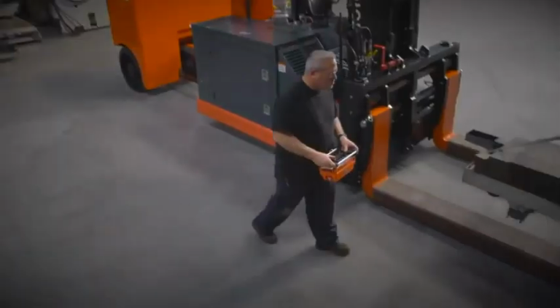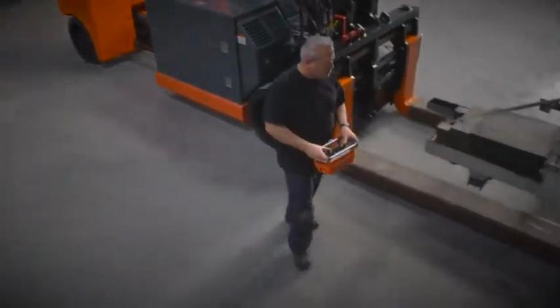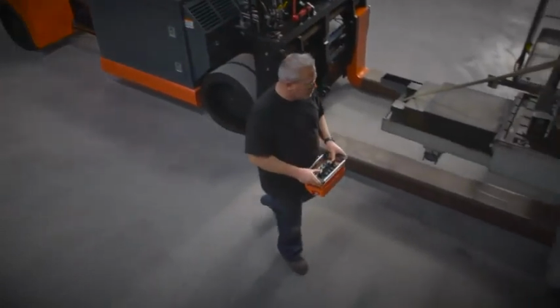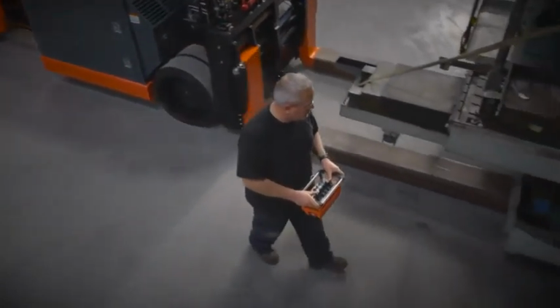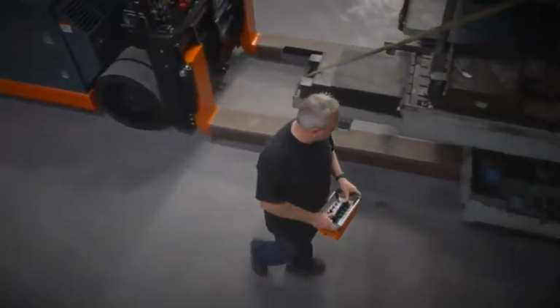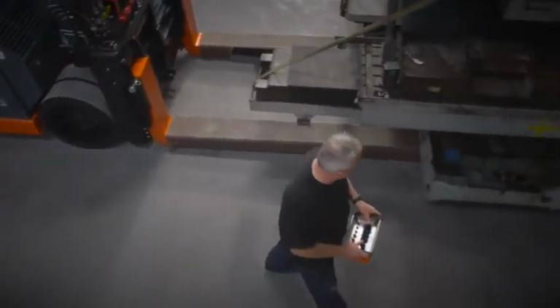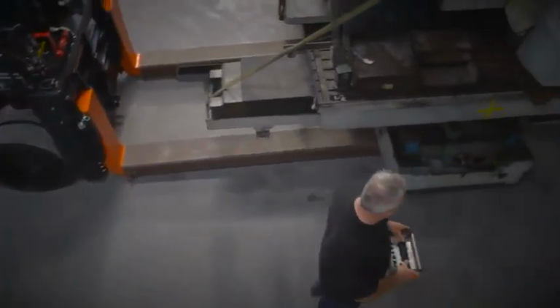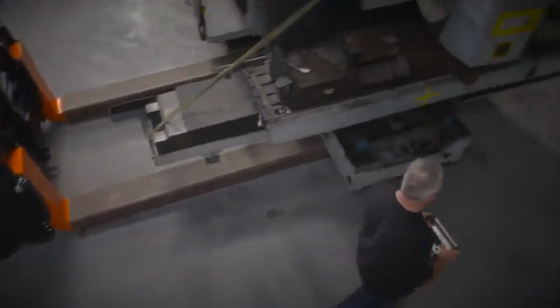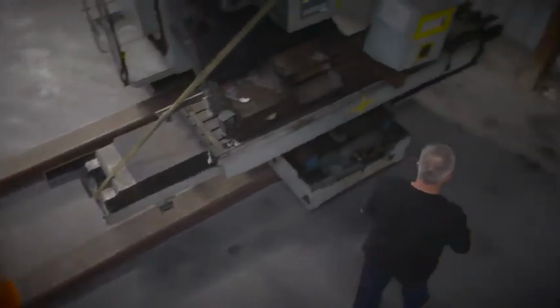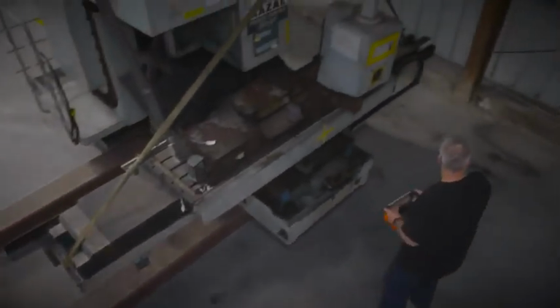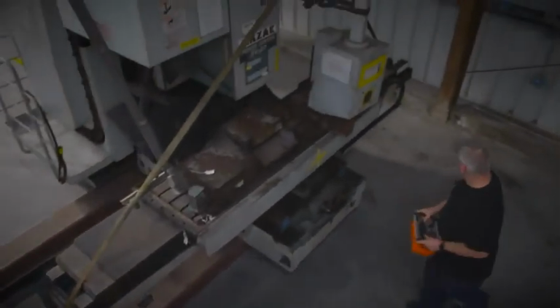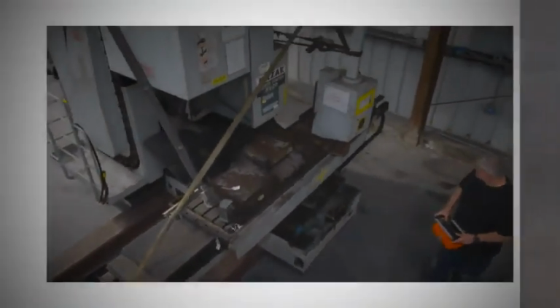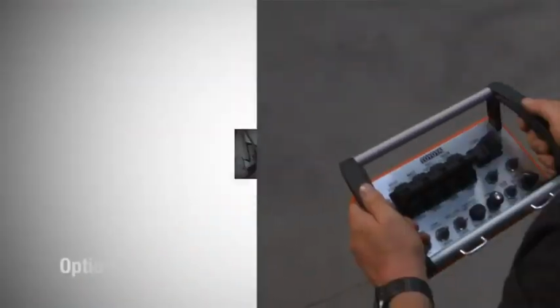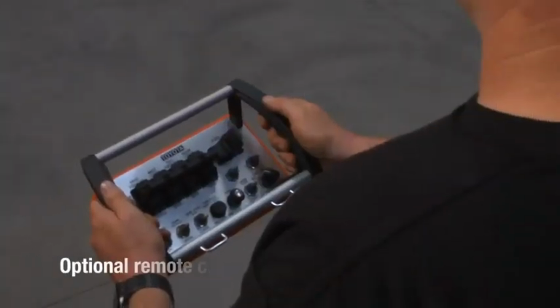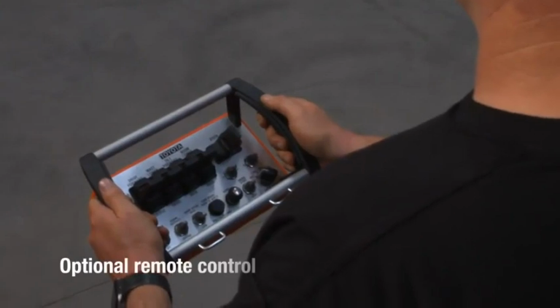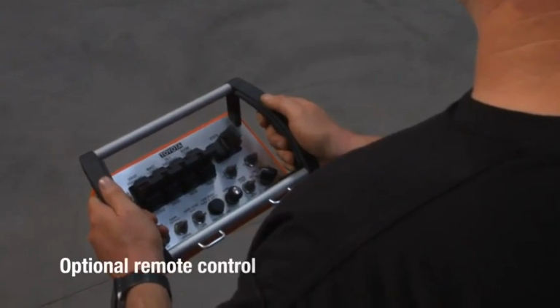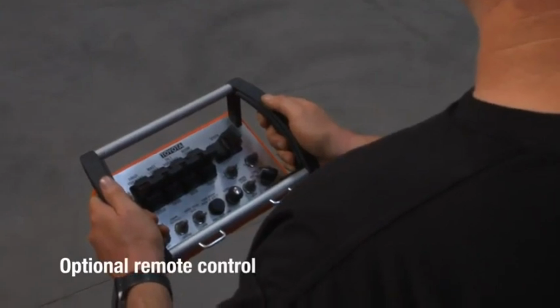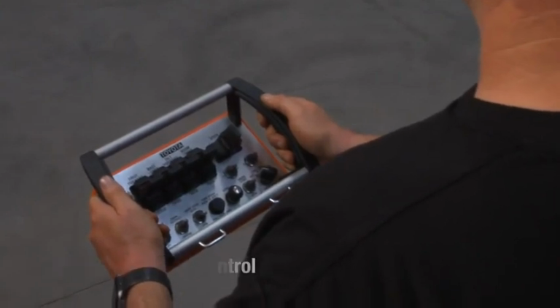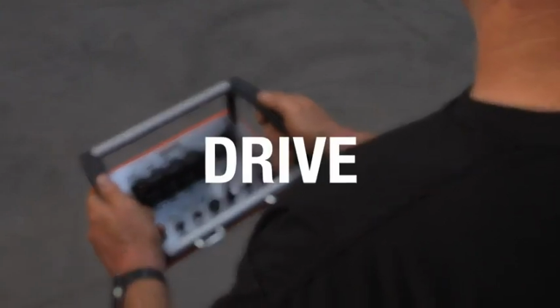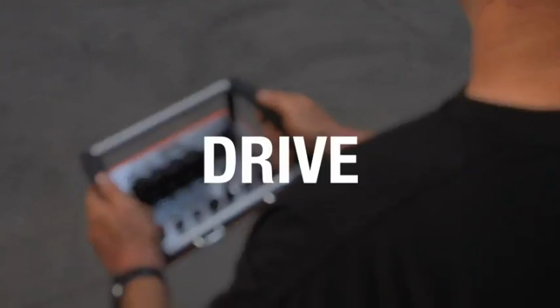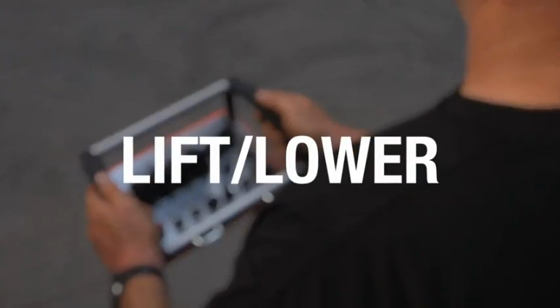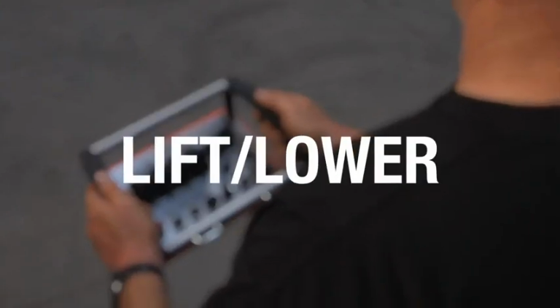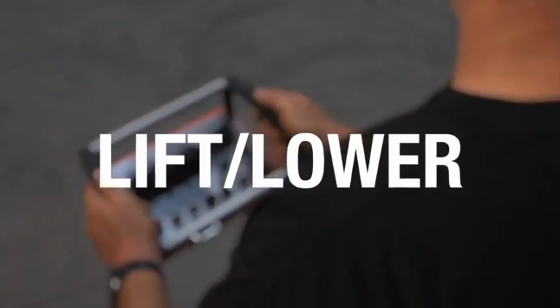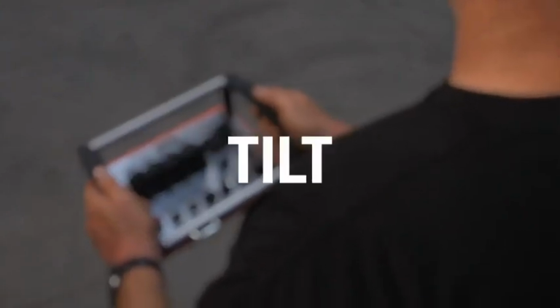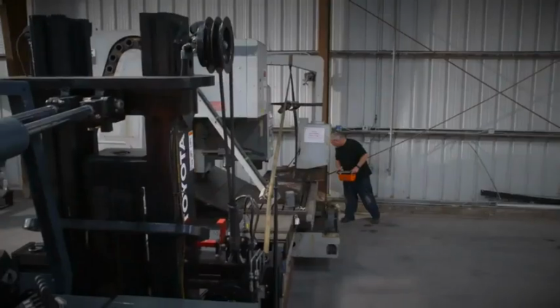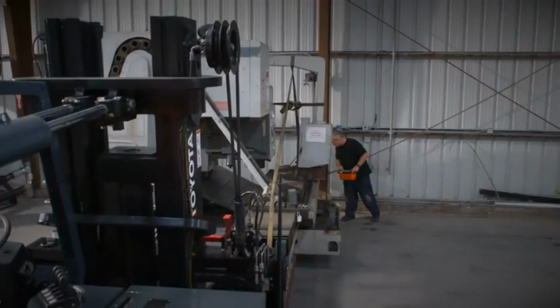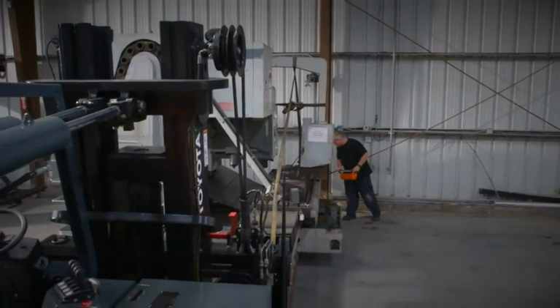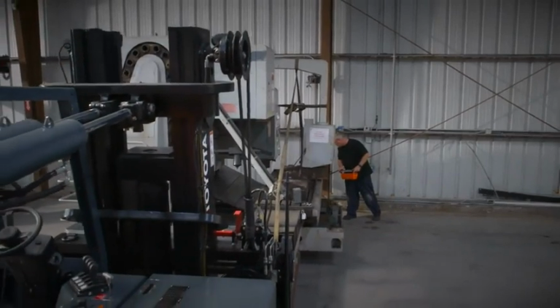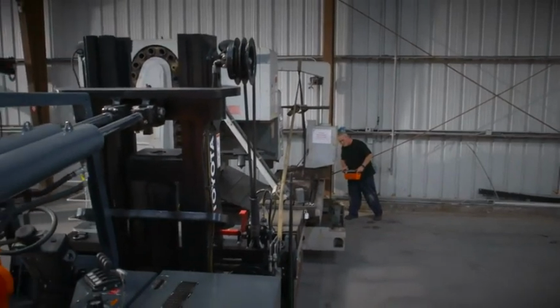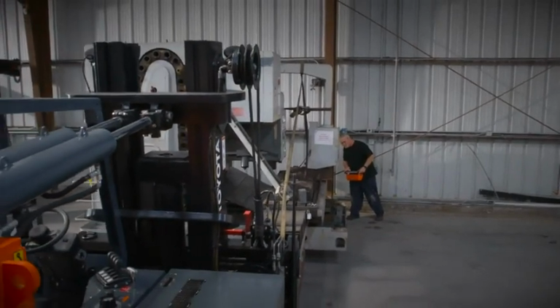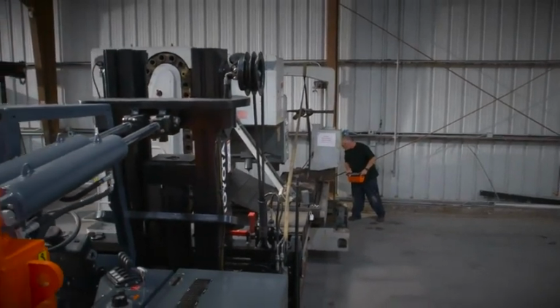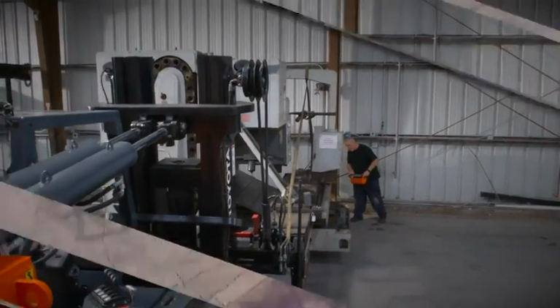For the times when you need to step outside of the forklift to ensure the load is lifted properly, an optional remote control allows you to control drive, lift and lower, tilt, and other functions for expert control and precise handling.